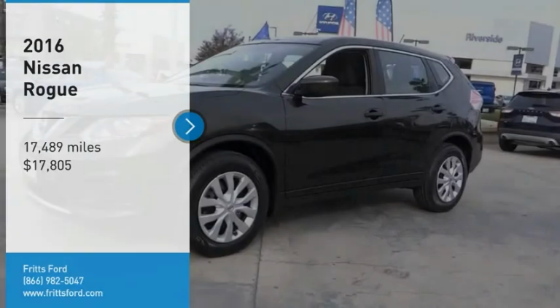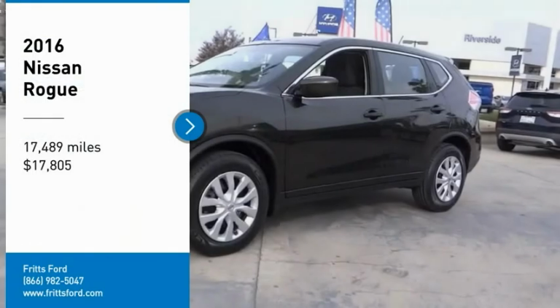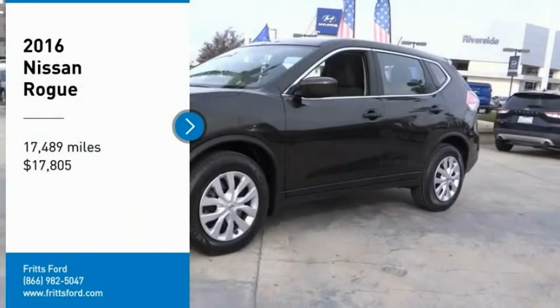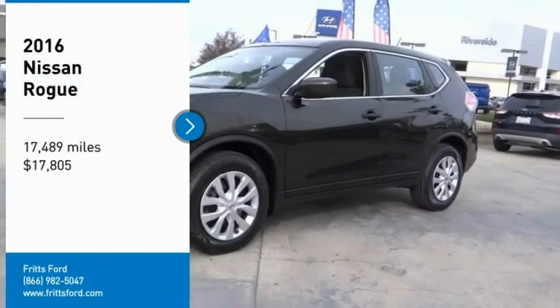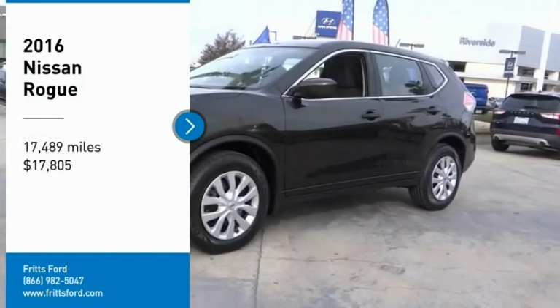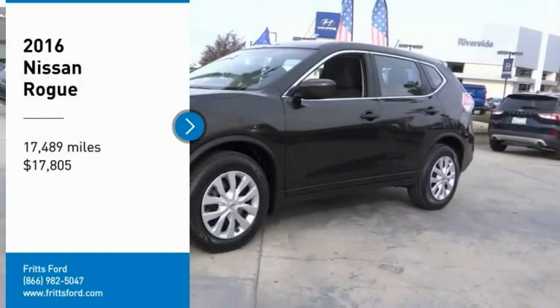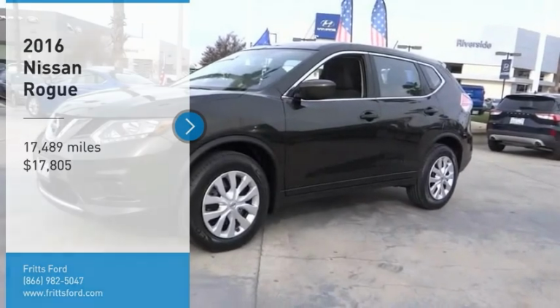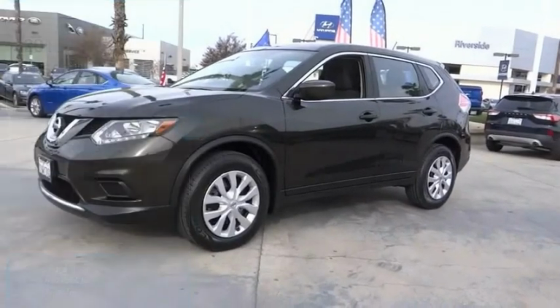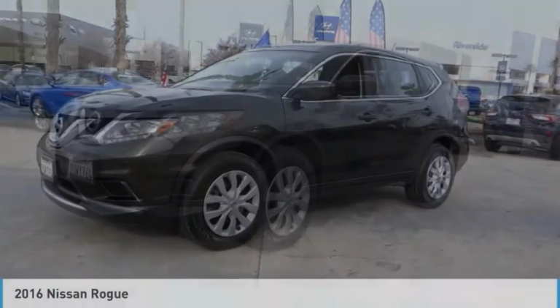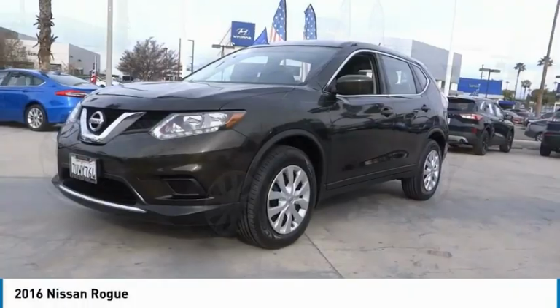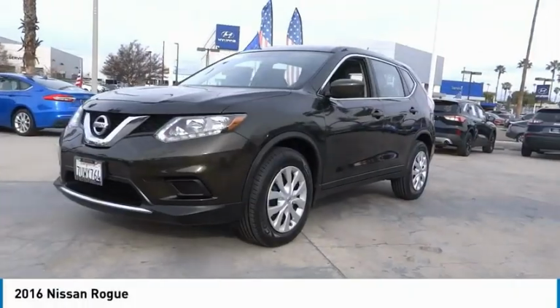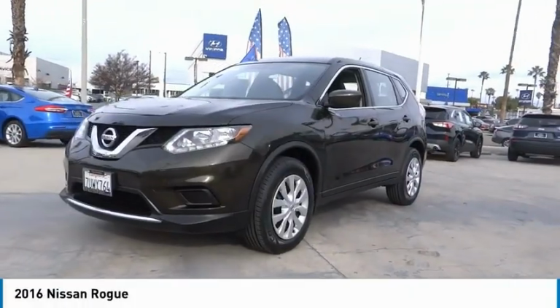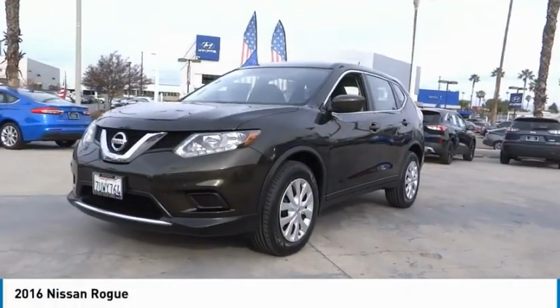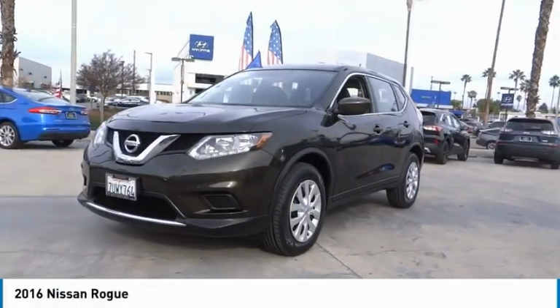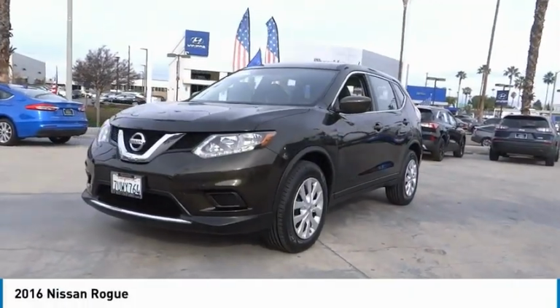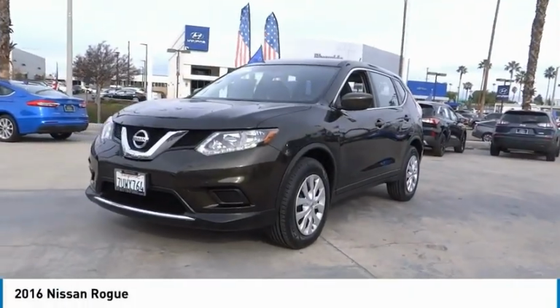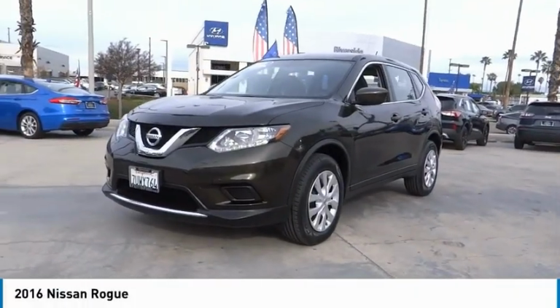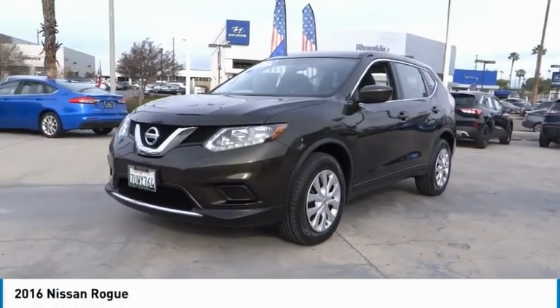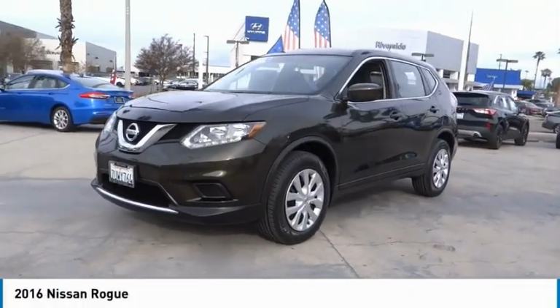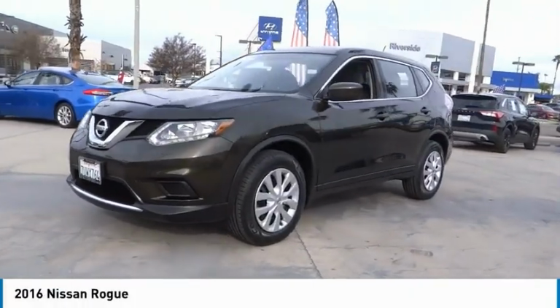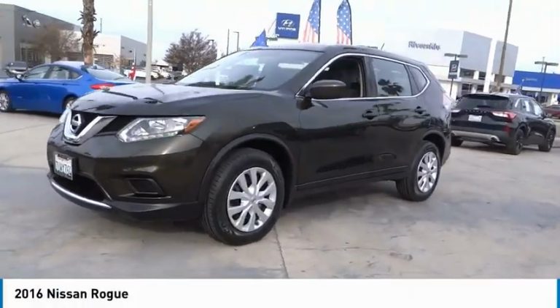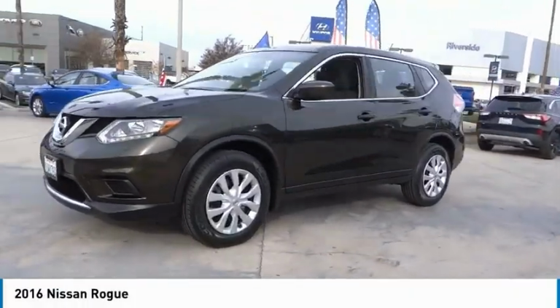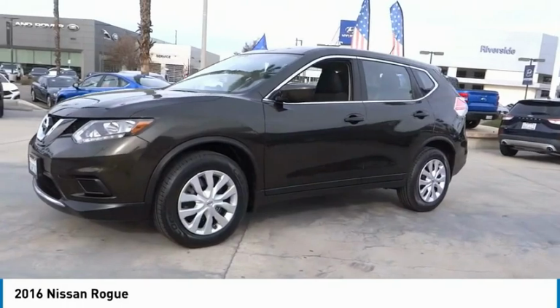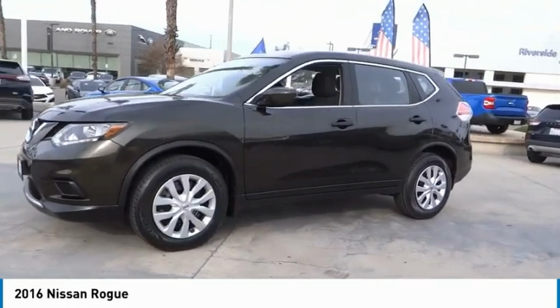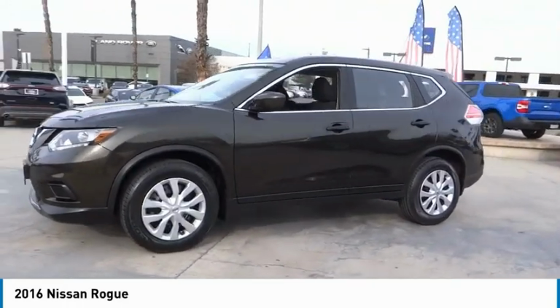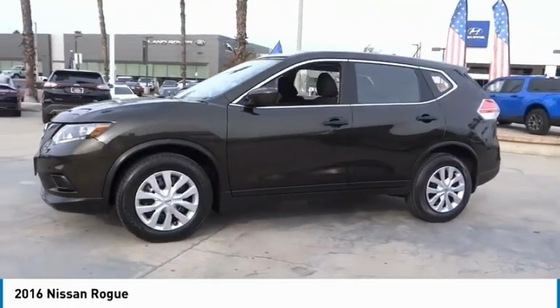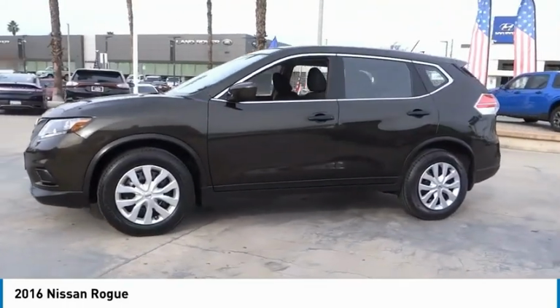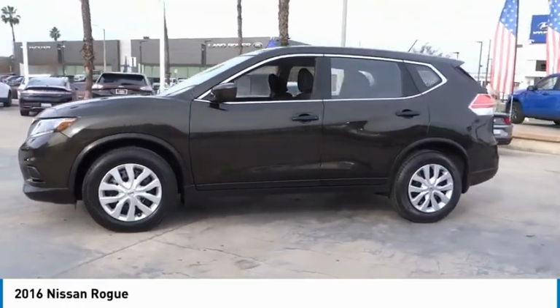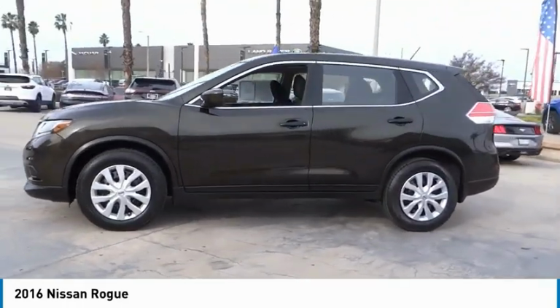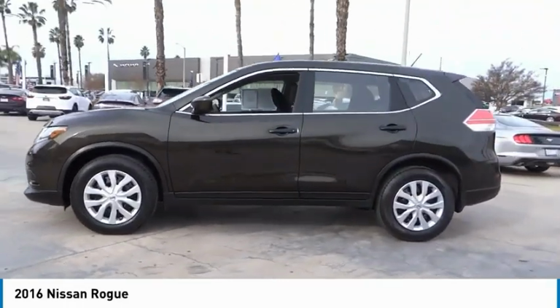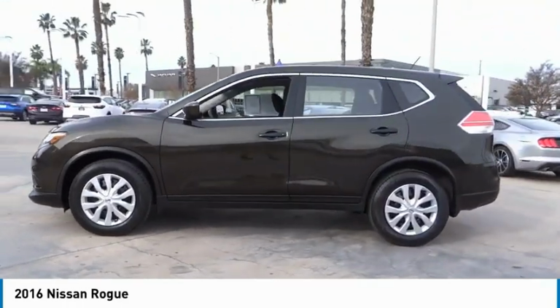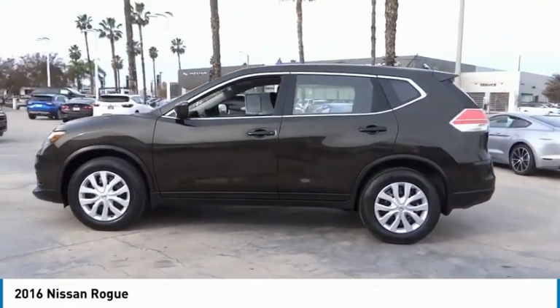Looking for the right vehicle? Check out the 2016 Rogue. The stylish Rogue gets 27 miles per gallon and still boasts nearly 58 cubic feet of cargo space.